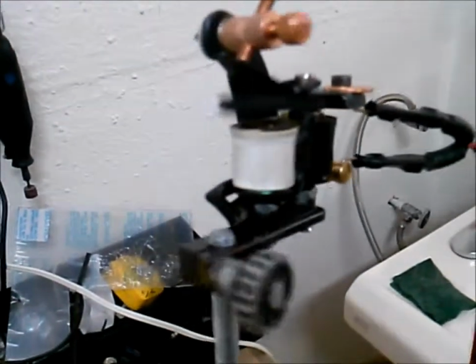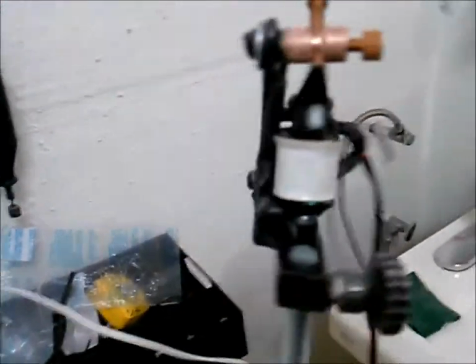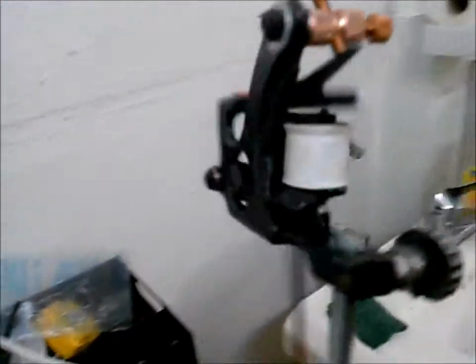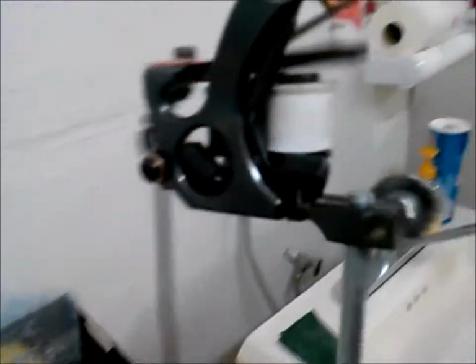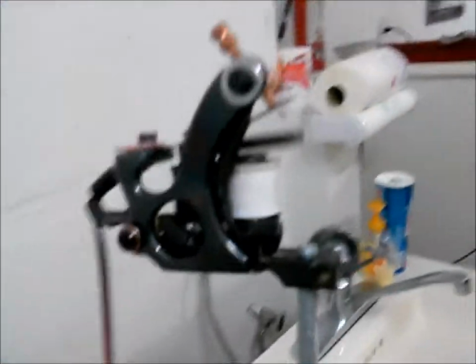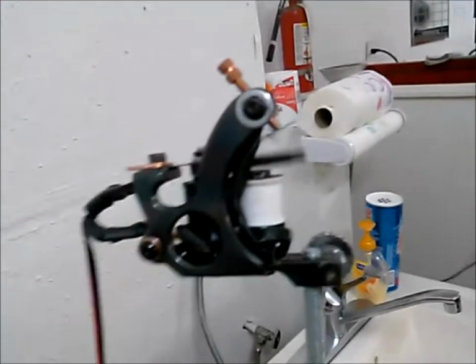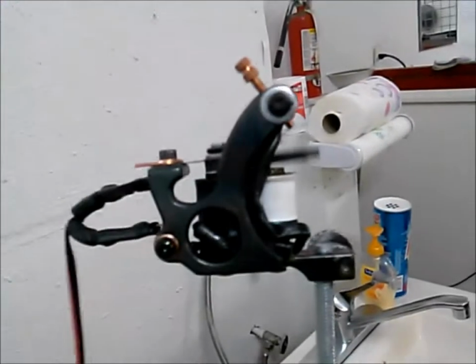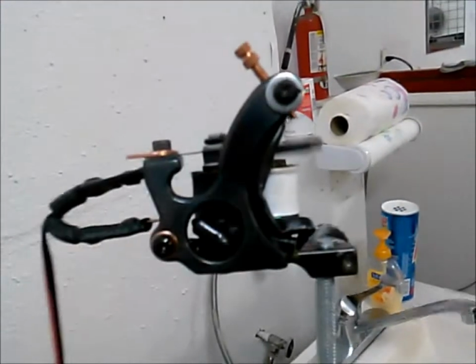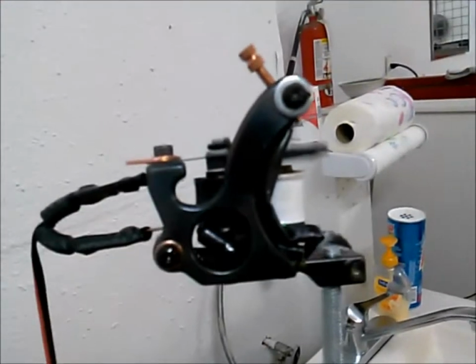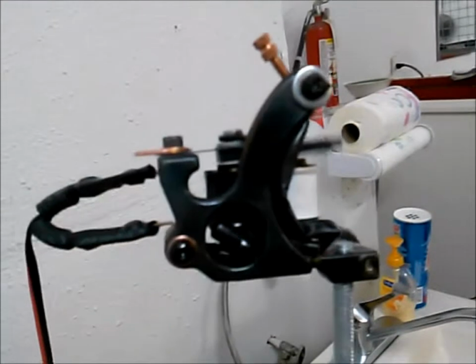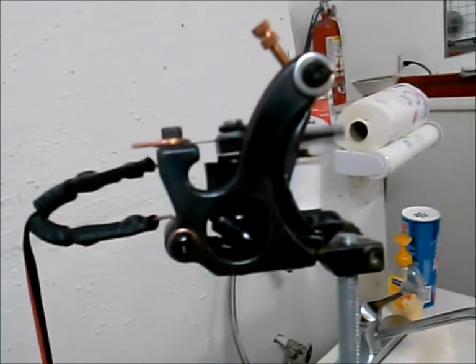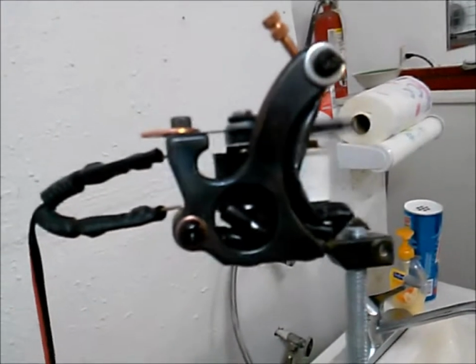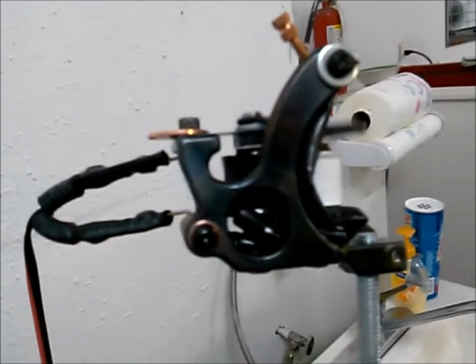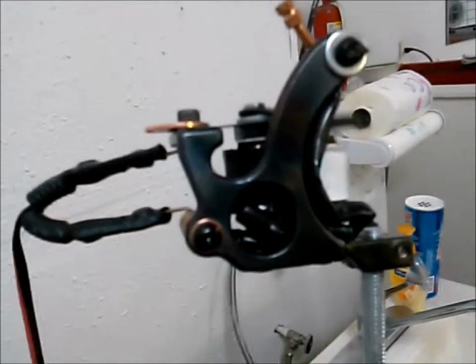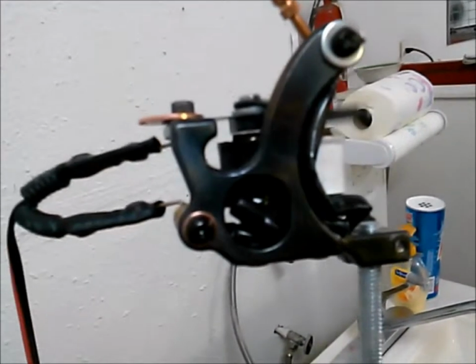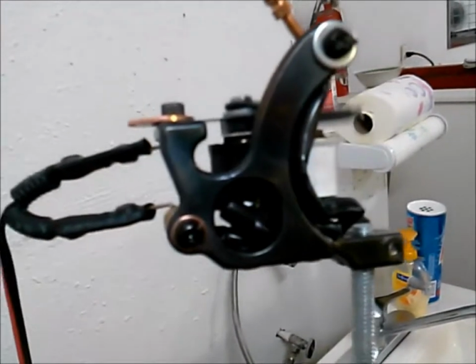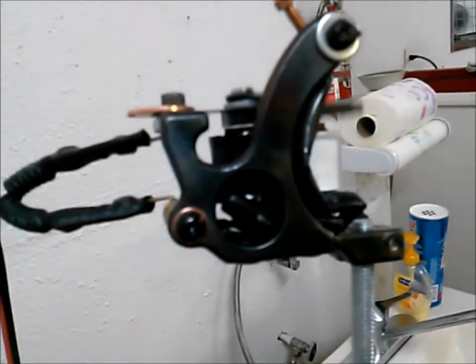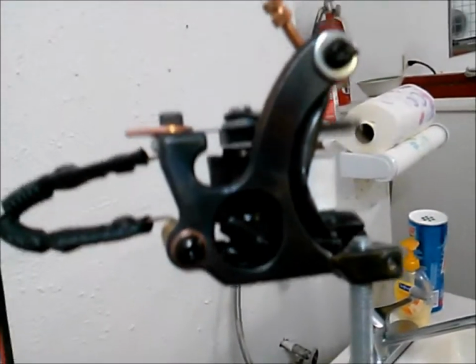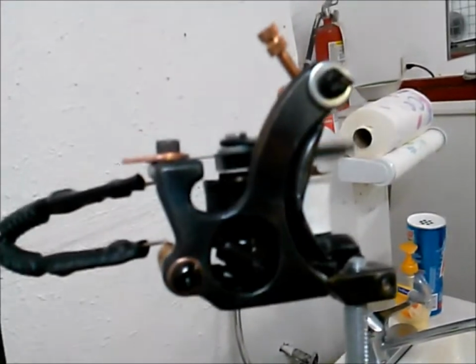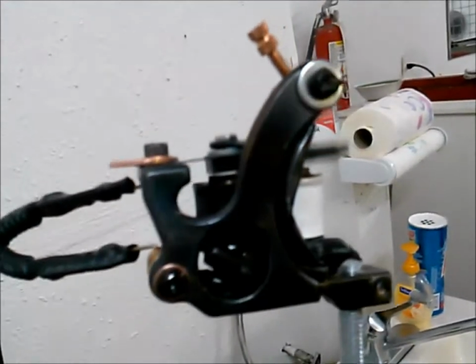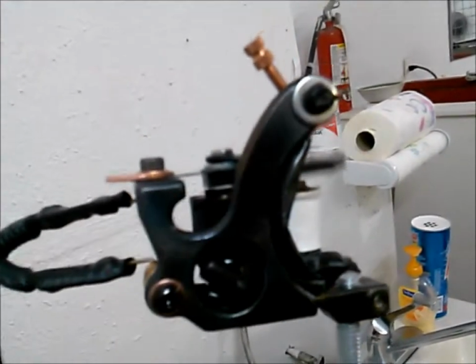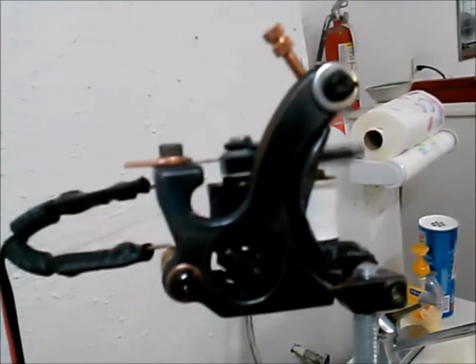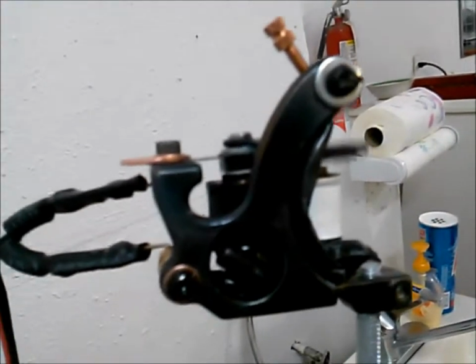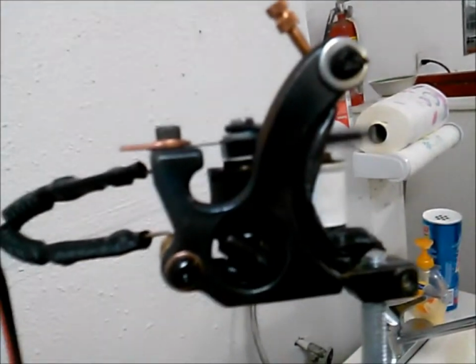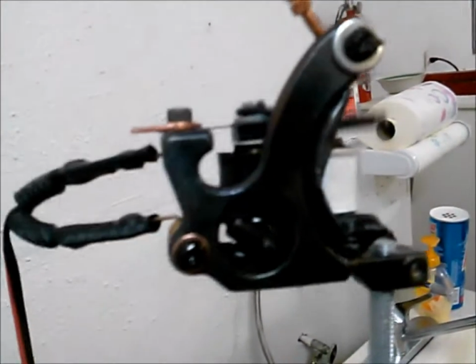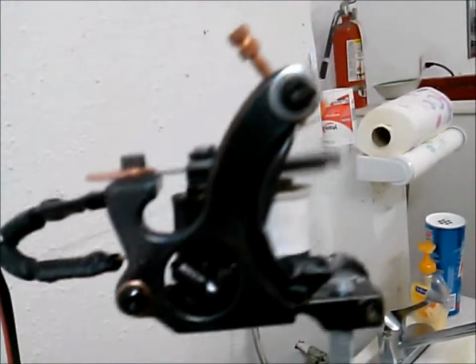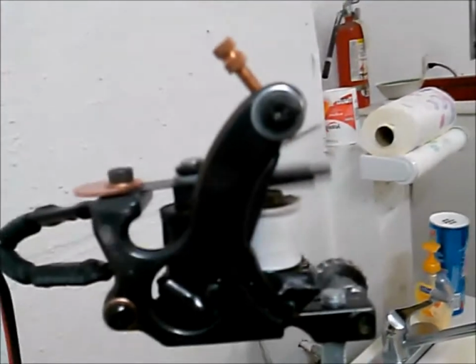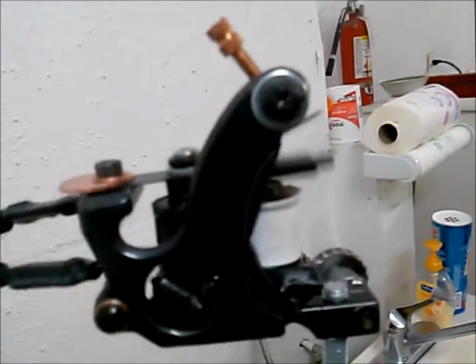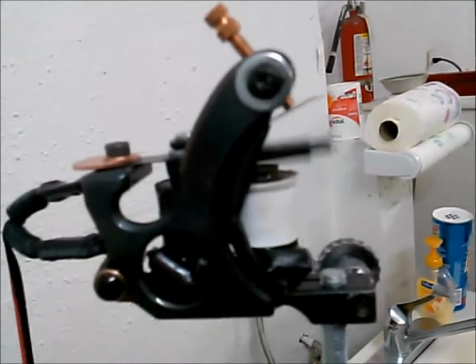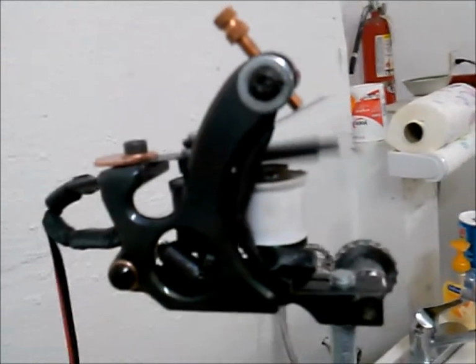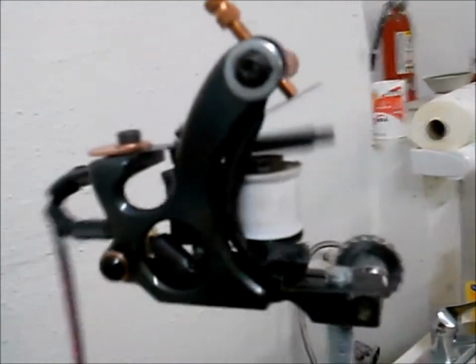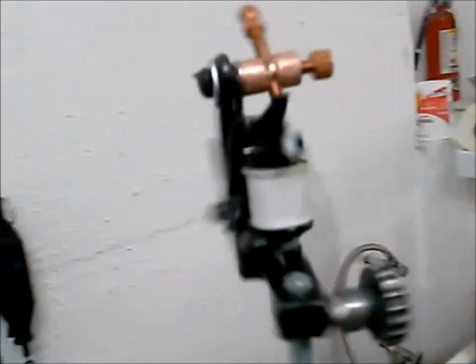Nice little Walker-style frame, it's a cast frame. Nice machine. Up for sale of course.